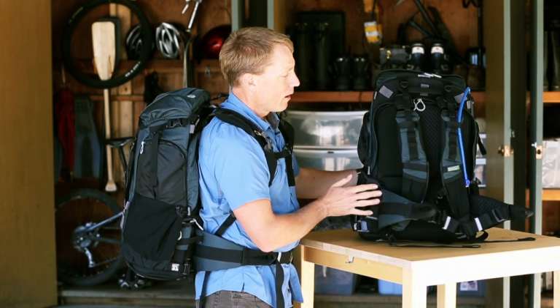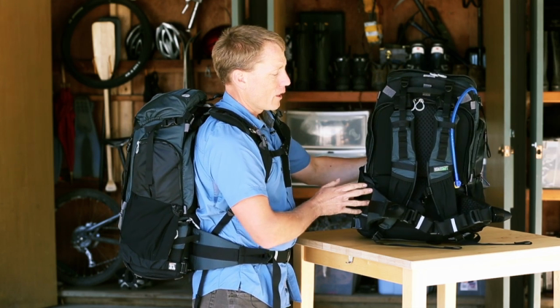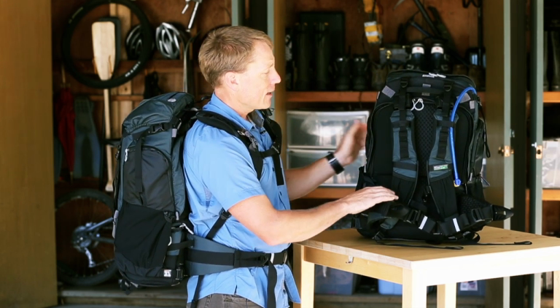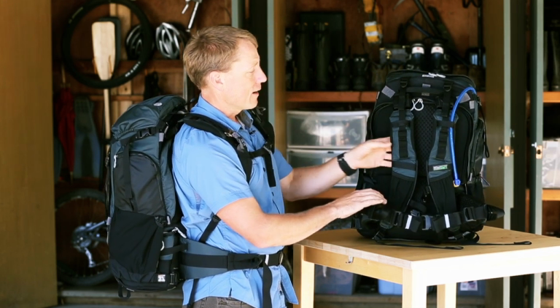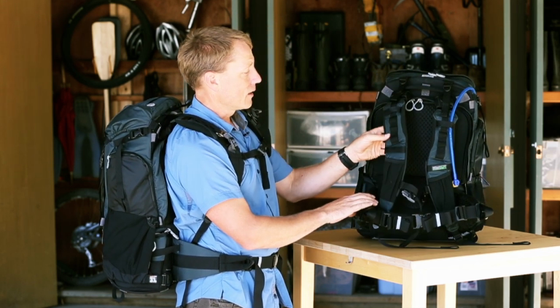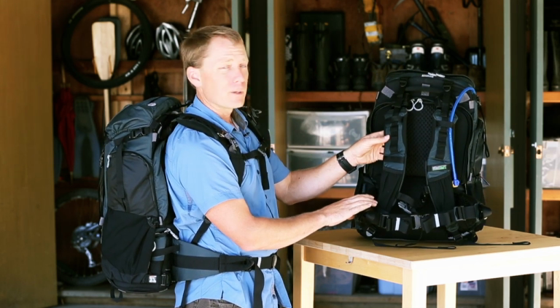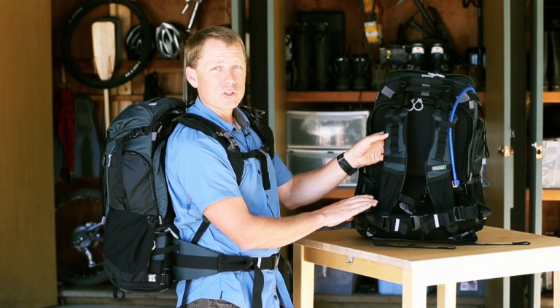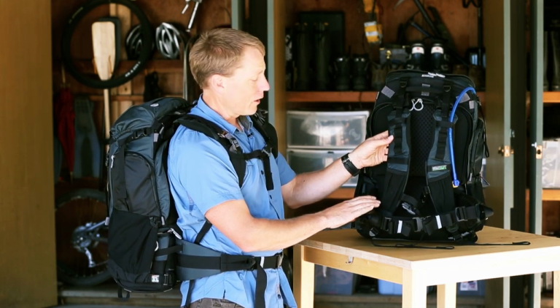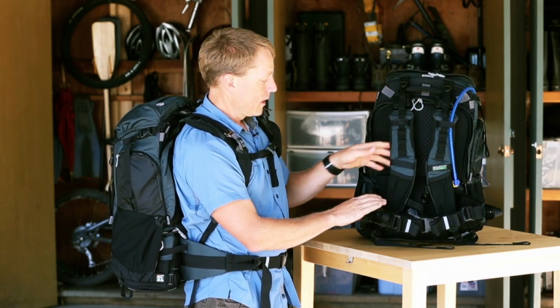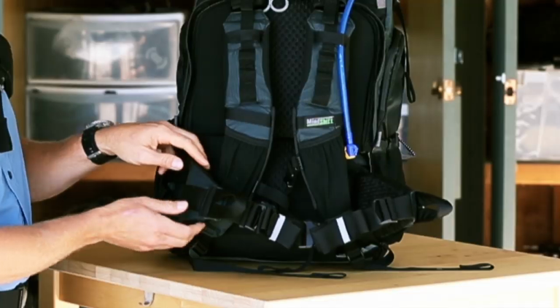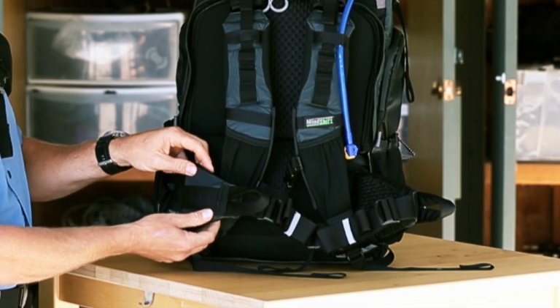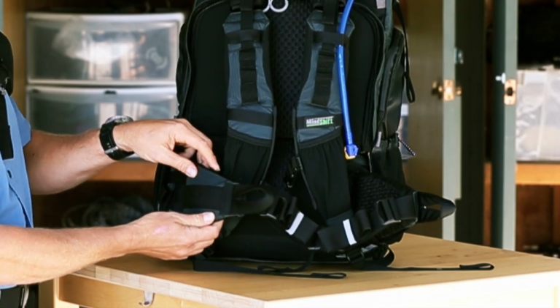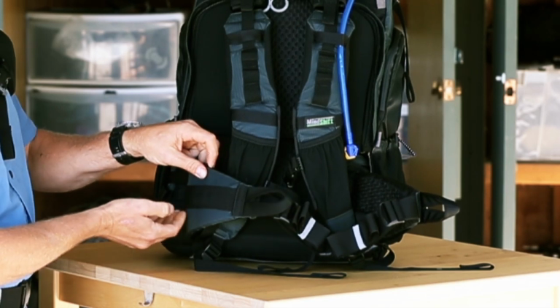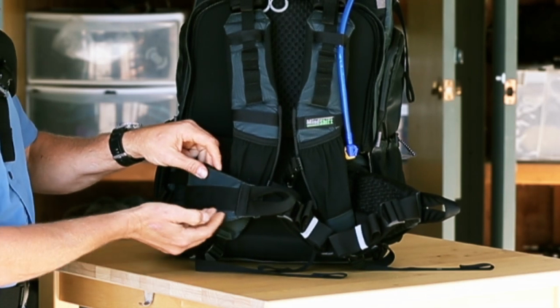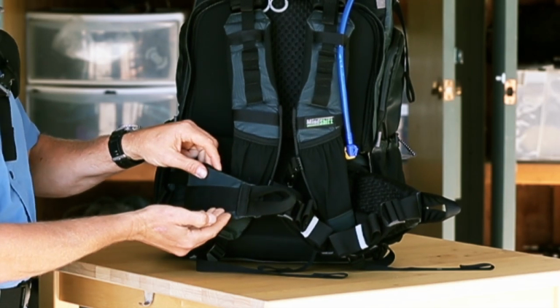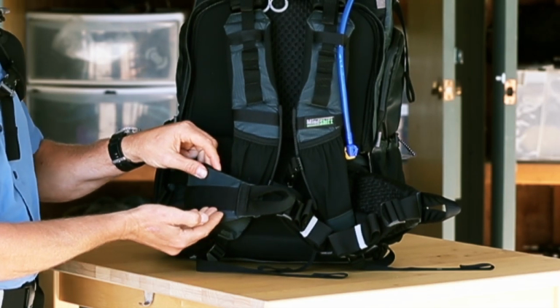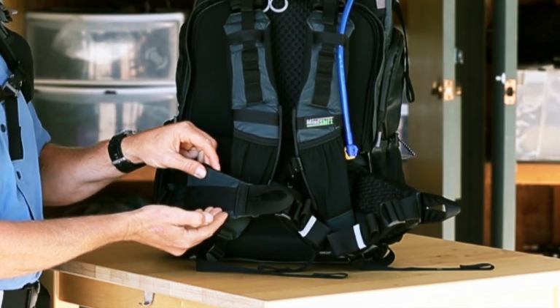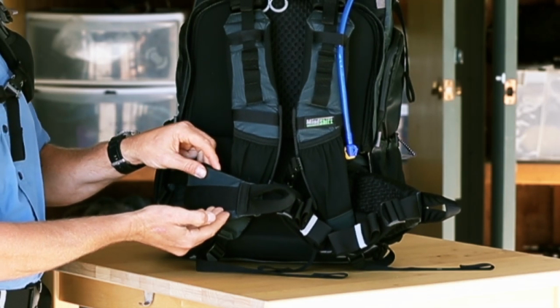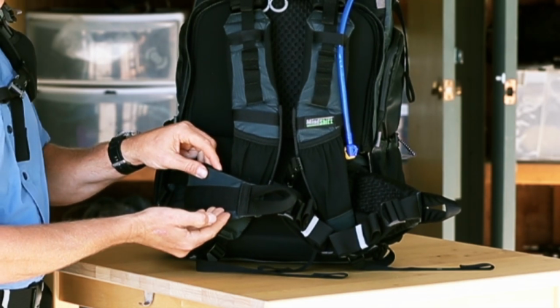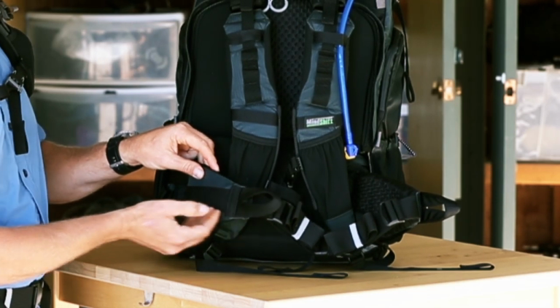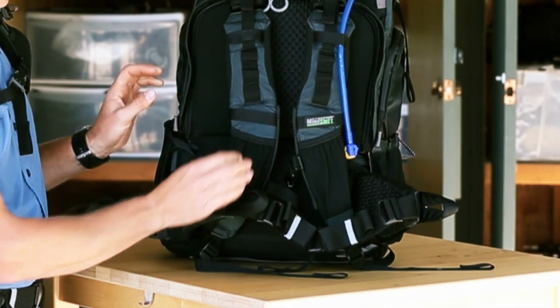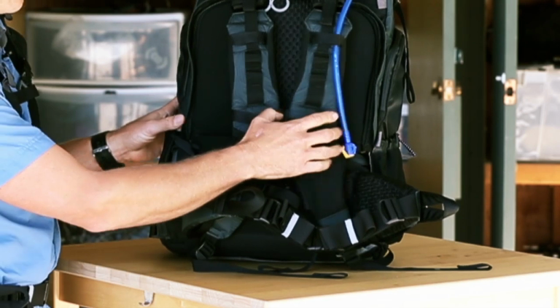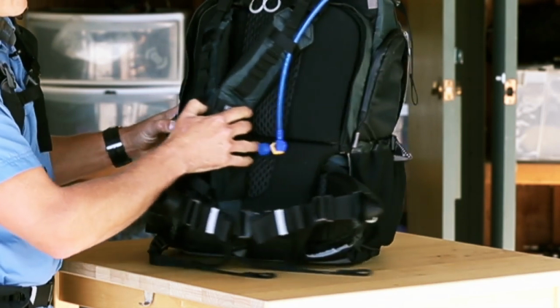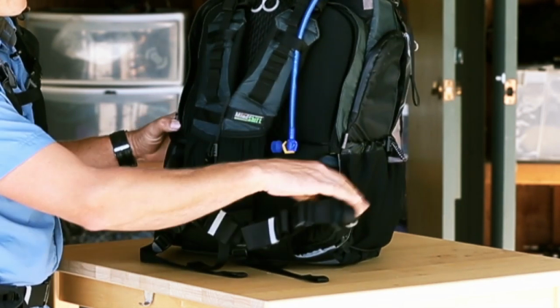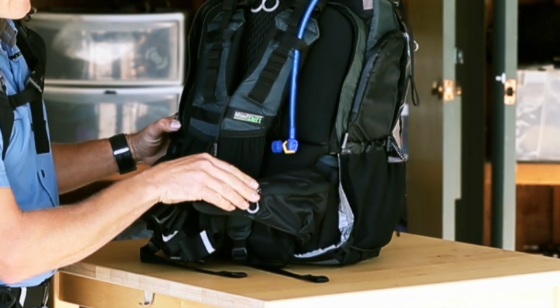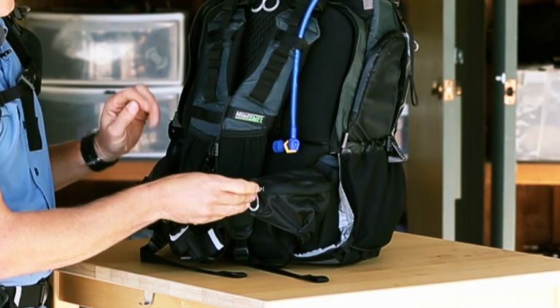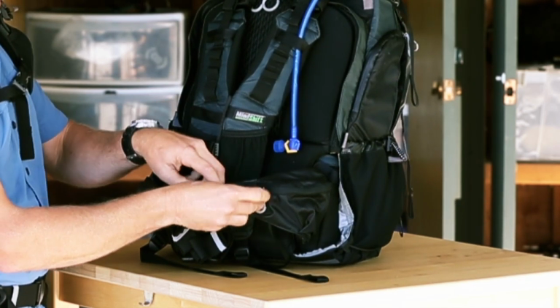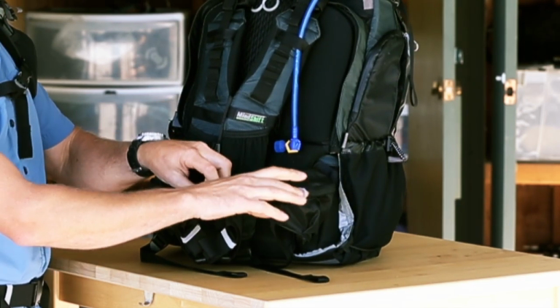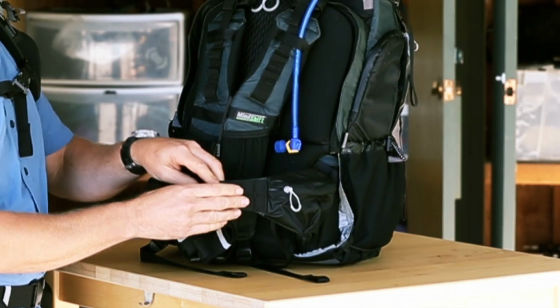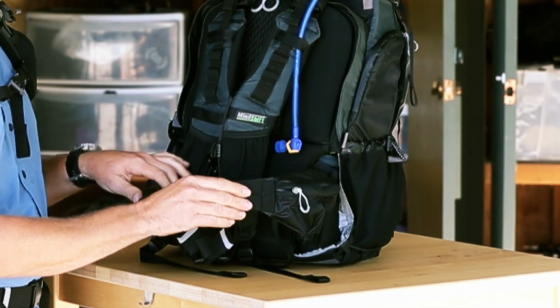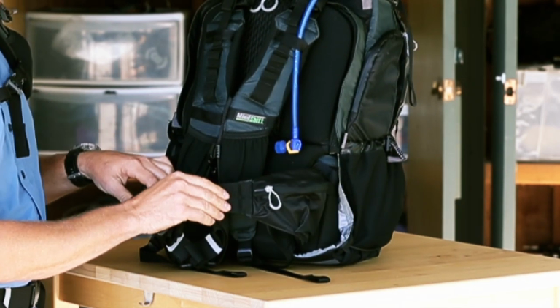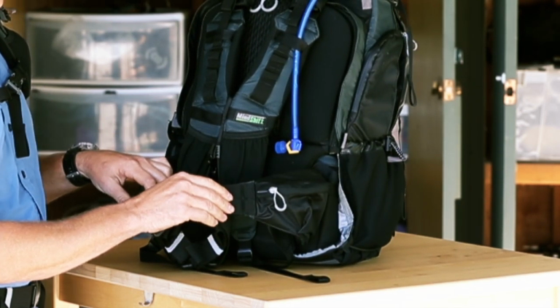On the front of the bag, you have a very comfortably padded shoulder harness, and the waist belt has a modular rail where you can attach a lens case right onto your side. On the left-hand side, there's a small zippered pocket for your energy bars and other small items.